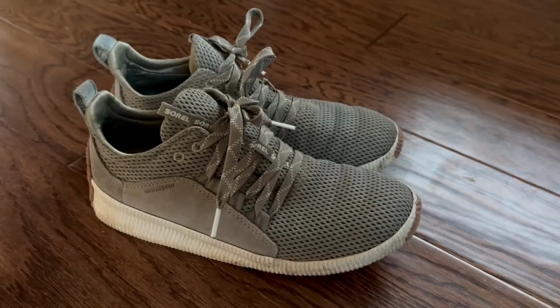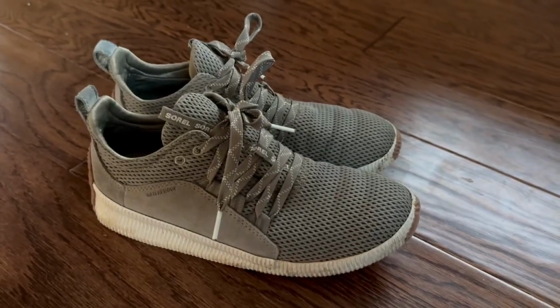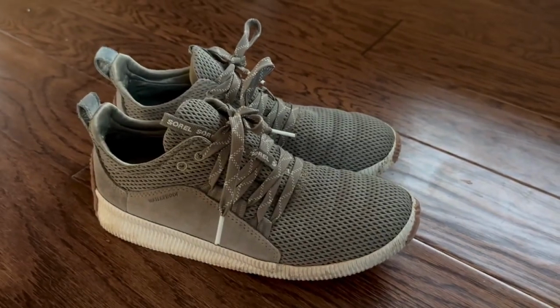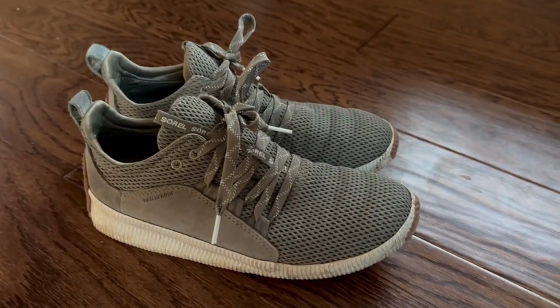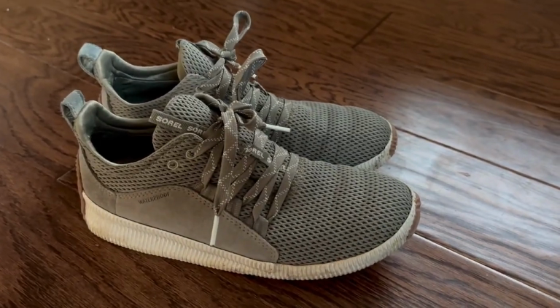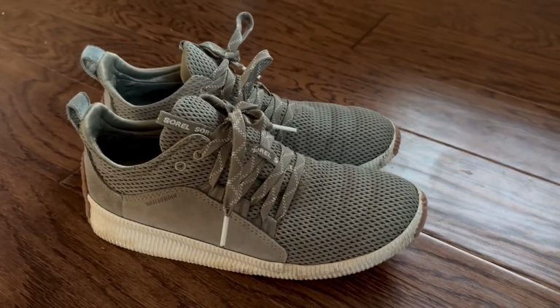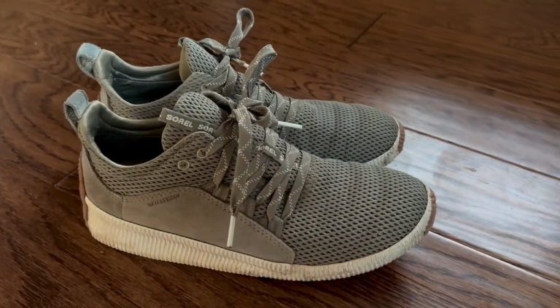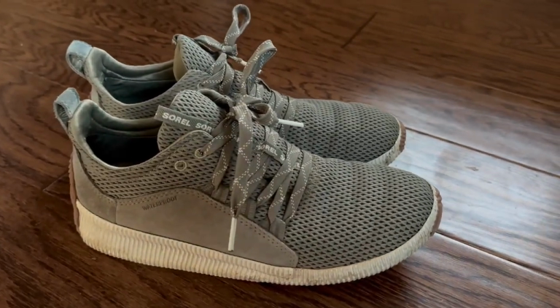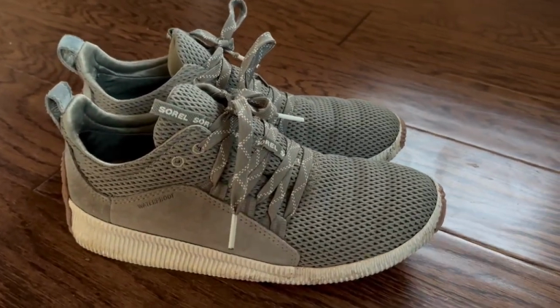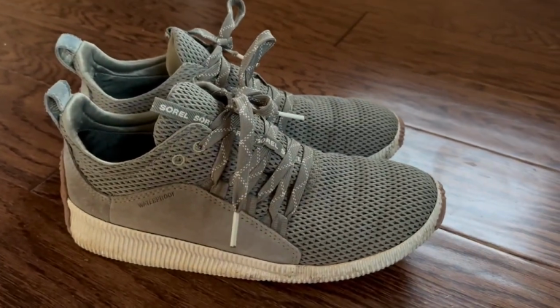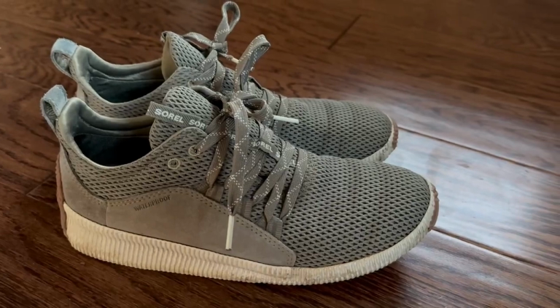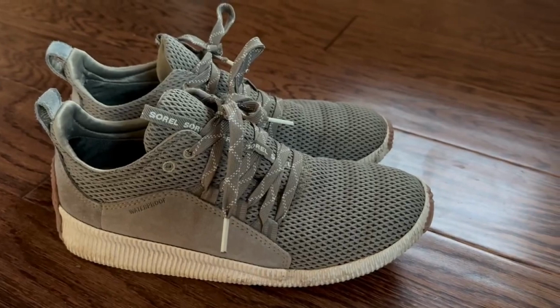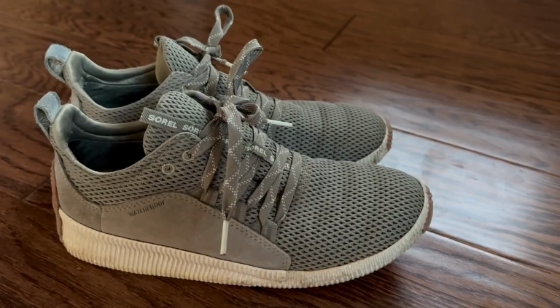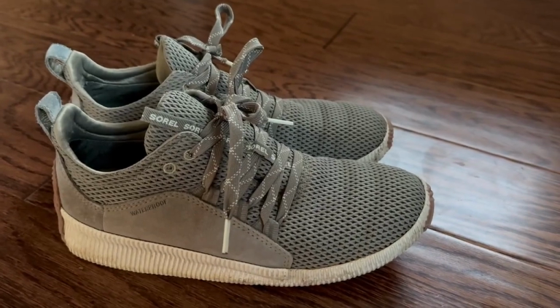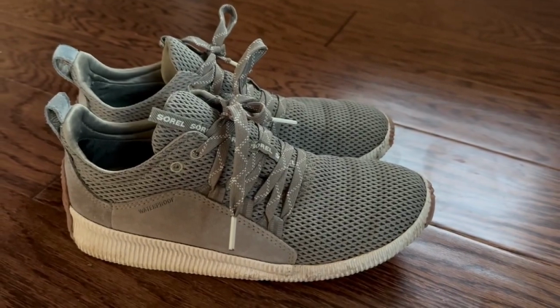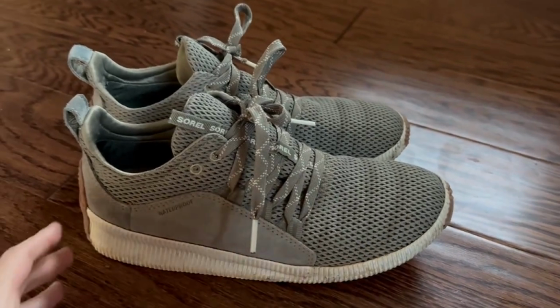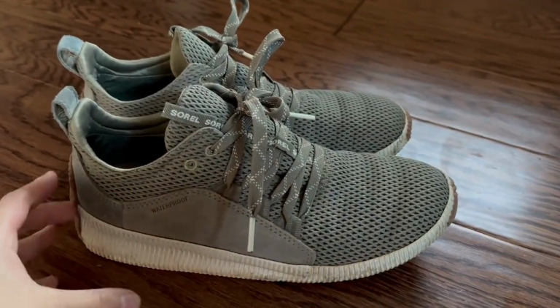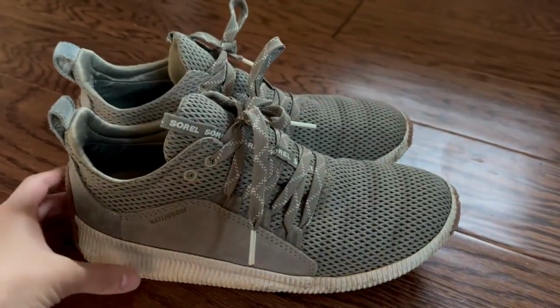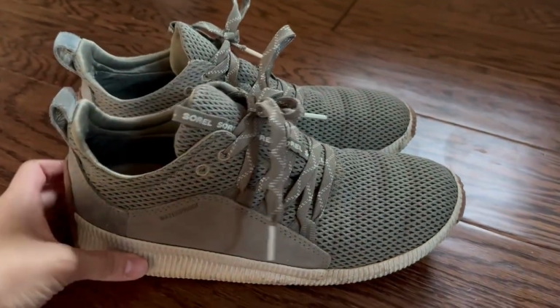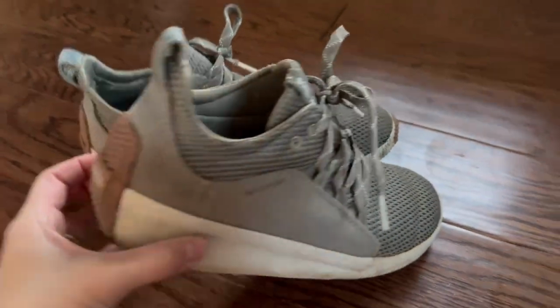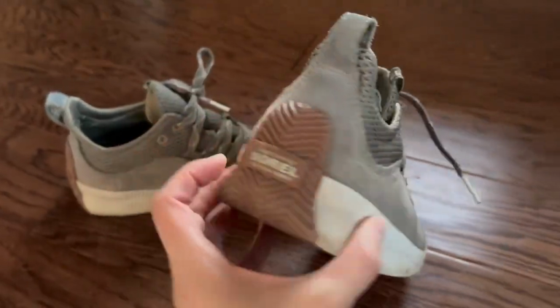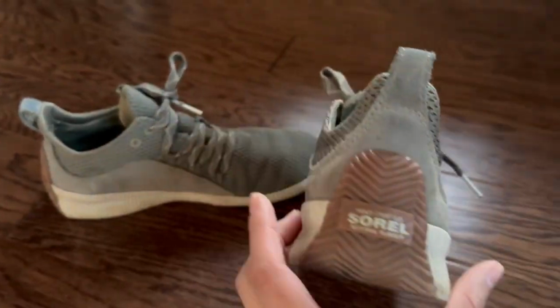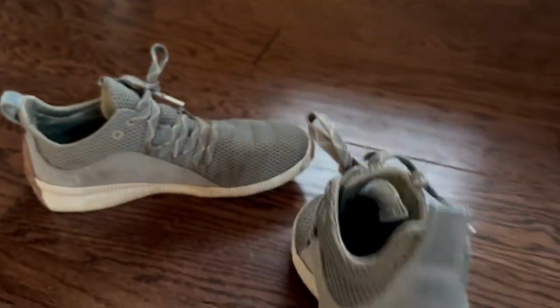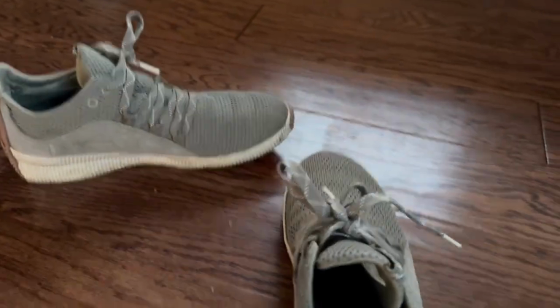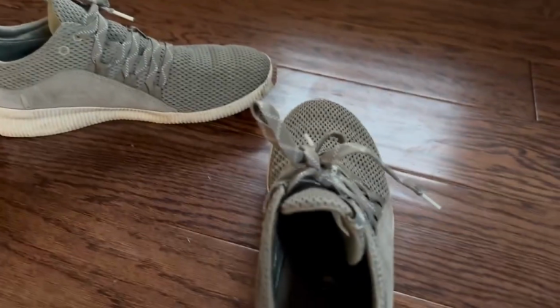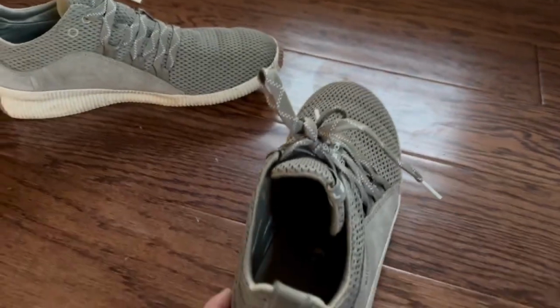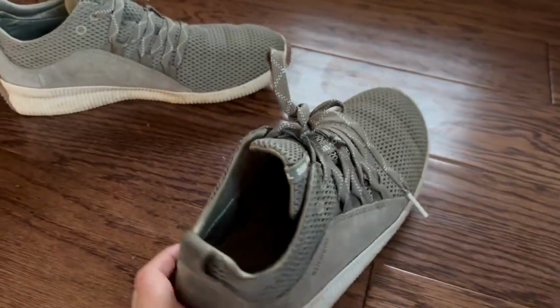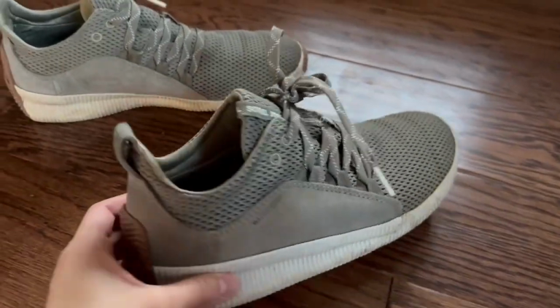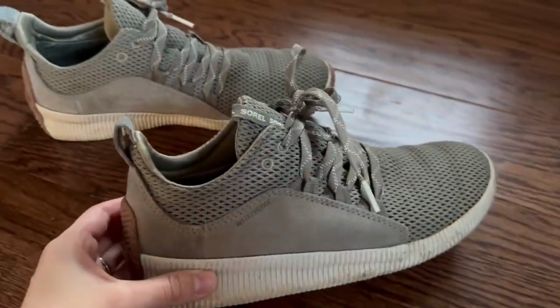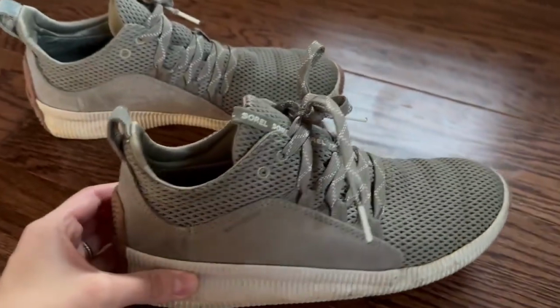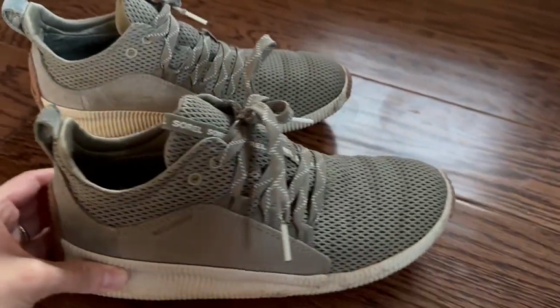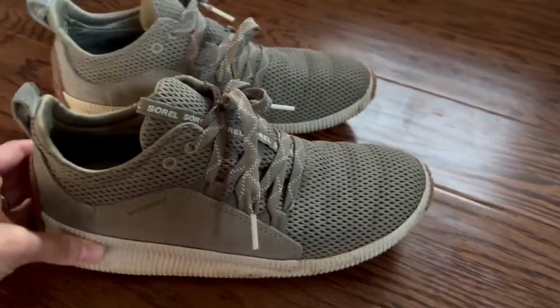Here I have the Sorelle Out and About 3. I love these shoes — I cannot say enough good things about them. Super comfy, very well supported, as well as being waterproof, which is awesome.